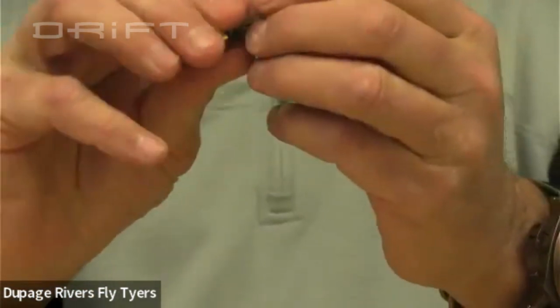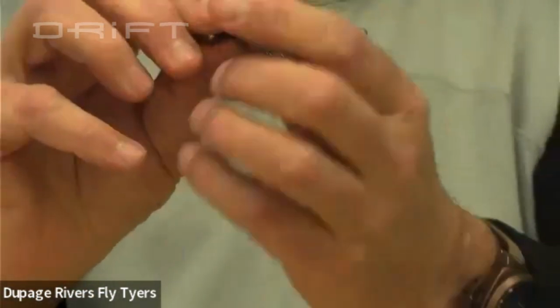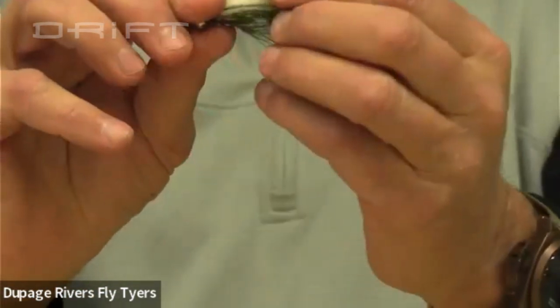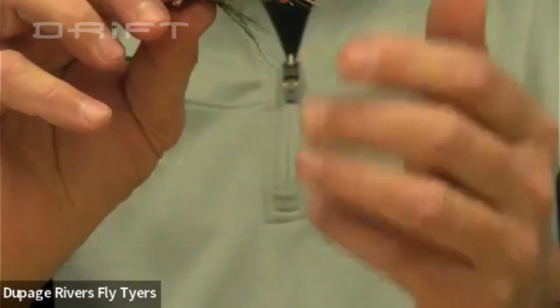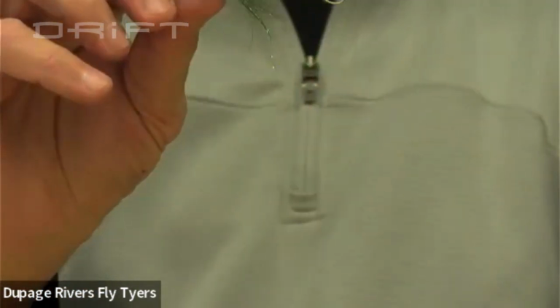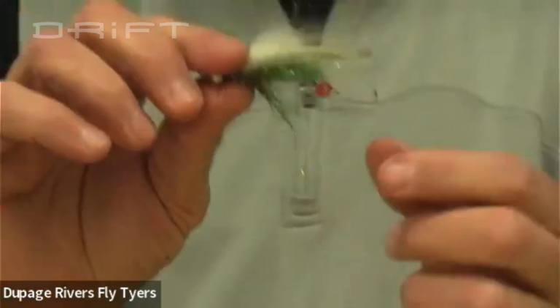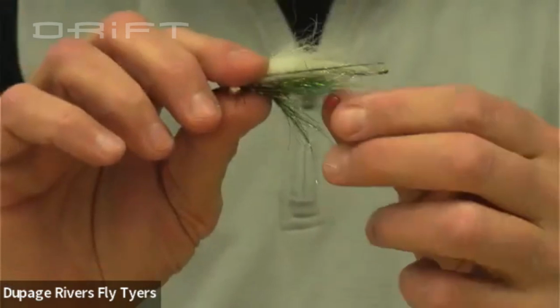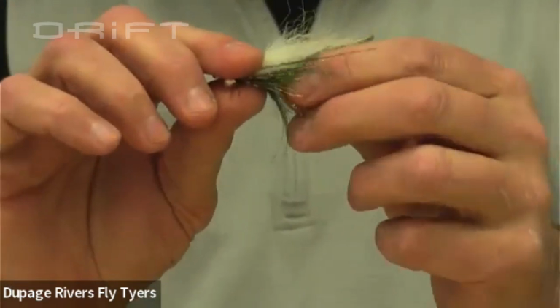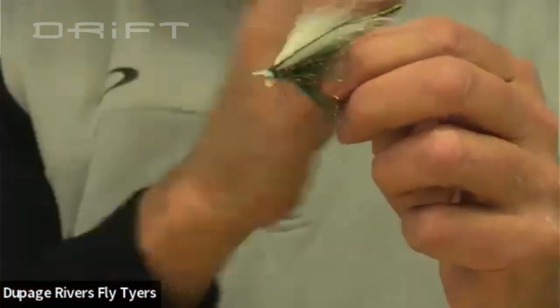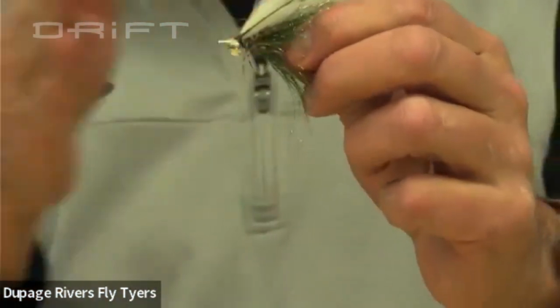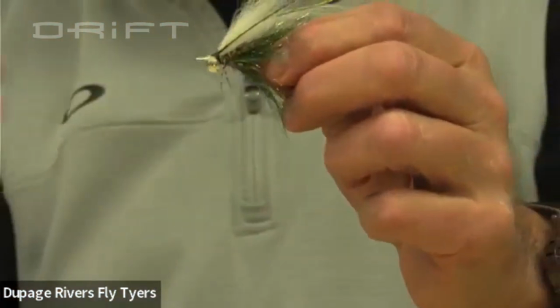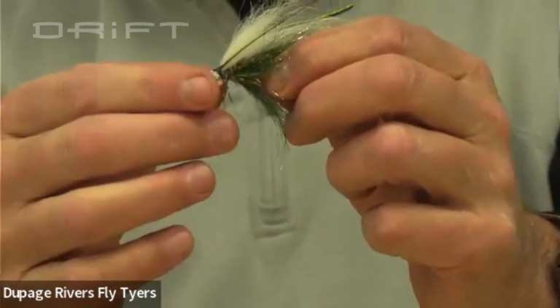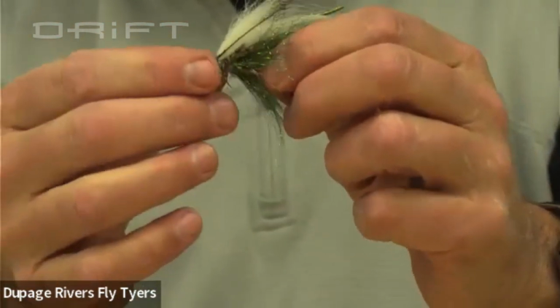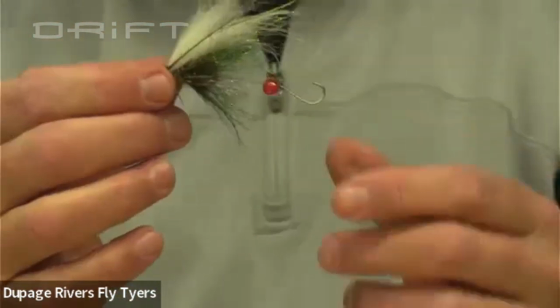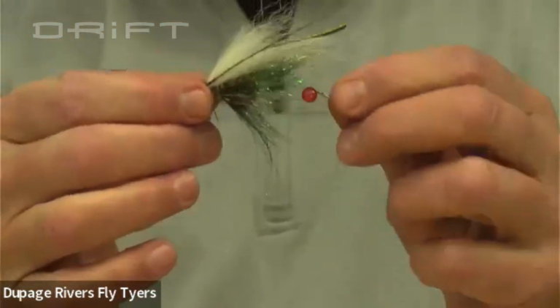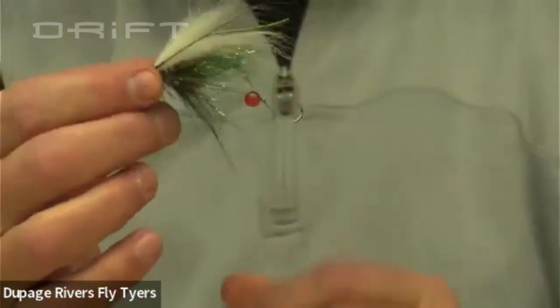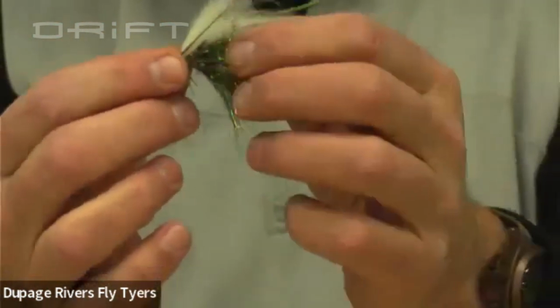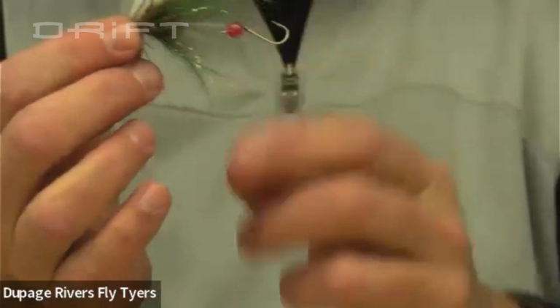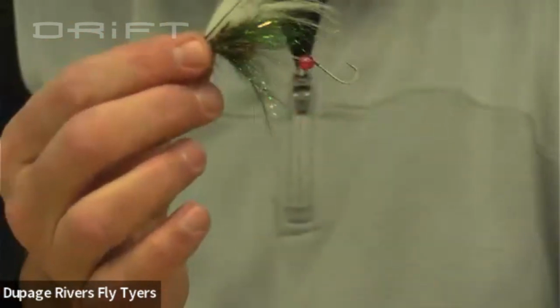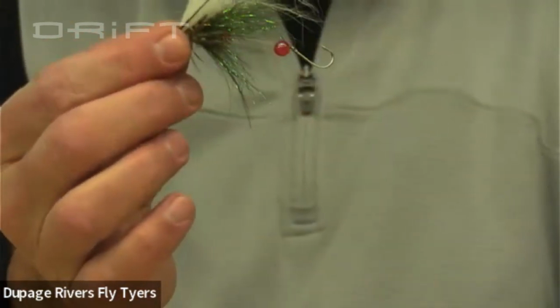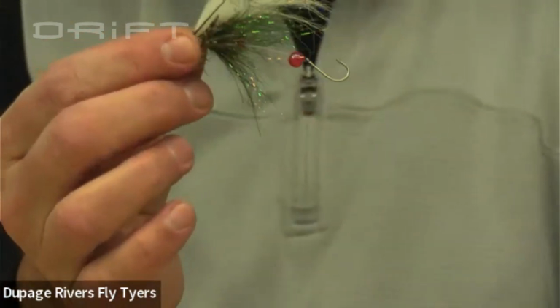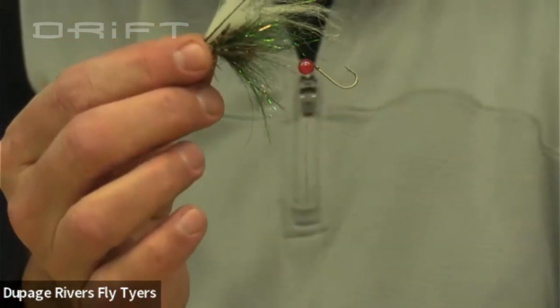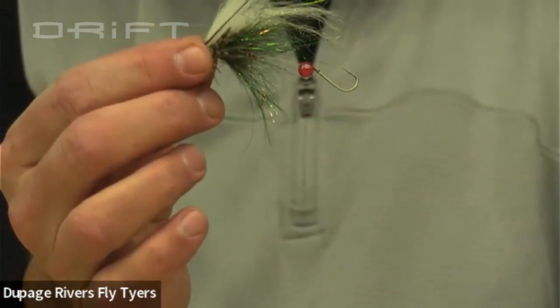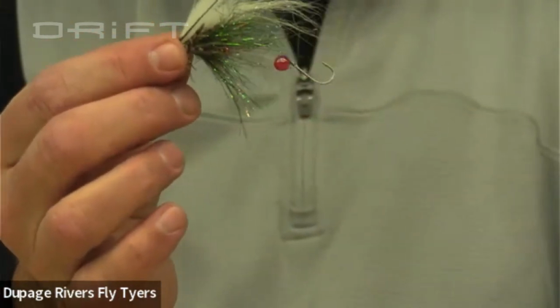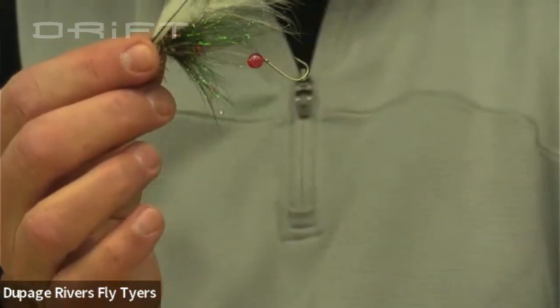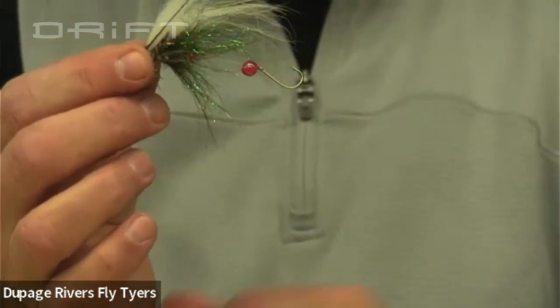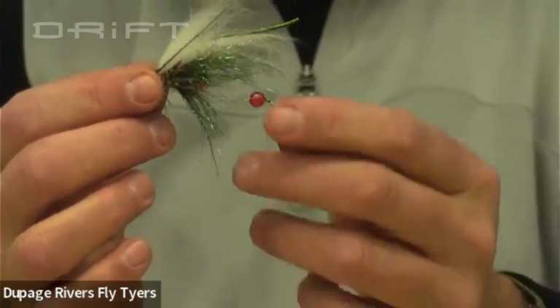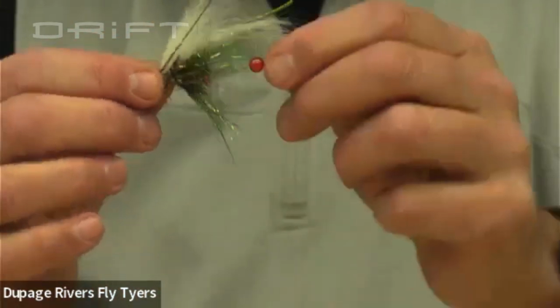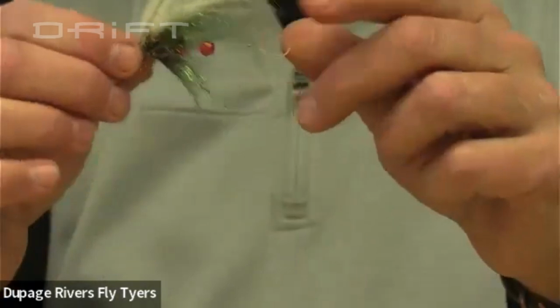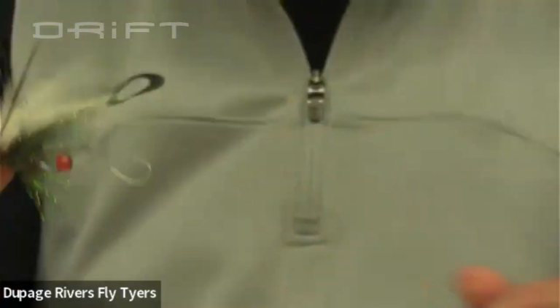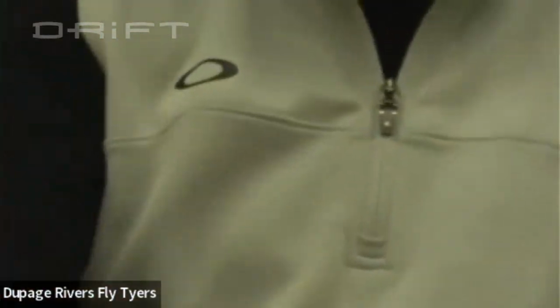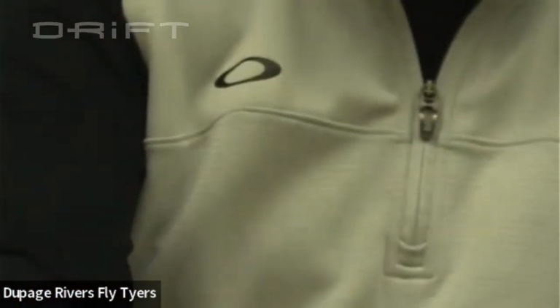Not too bad — there are a number of components all layered on top of each other in a row, but once you get it wet and see the water flowing over it, it looks alive. So now we'll give it a try — what do you say?